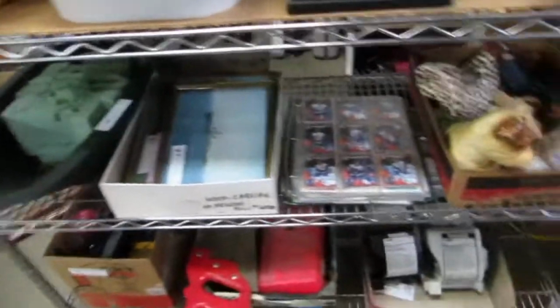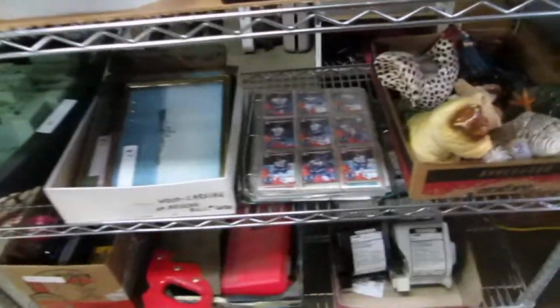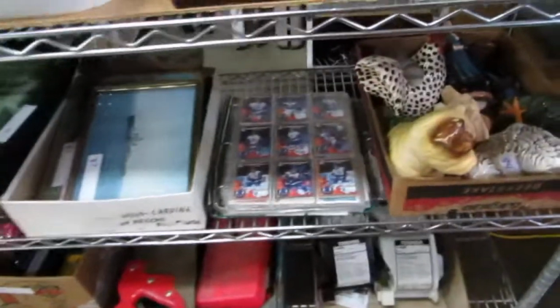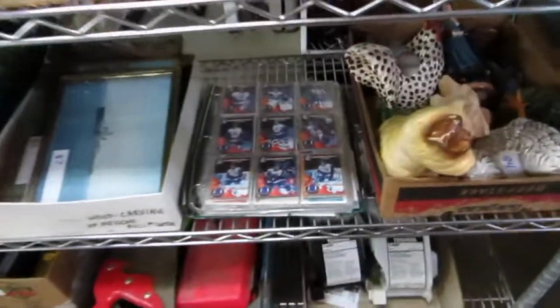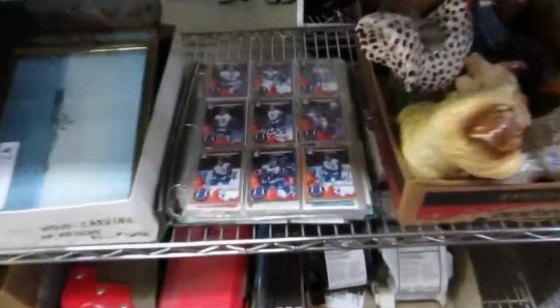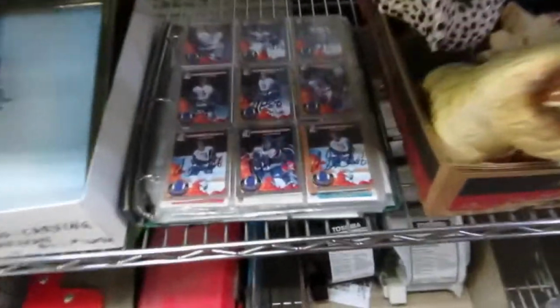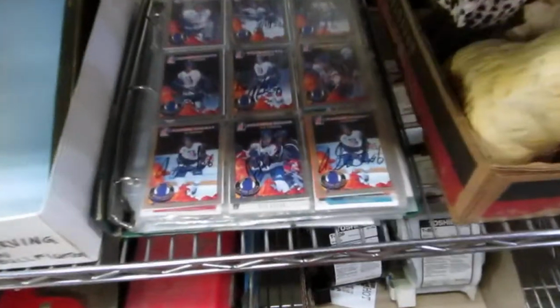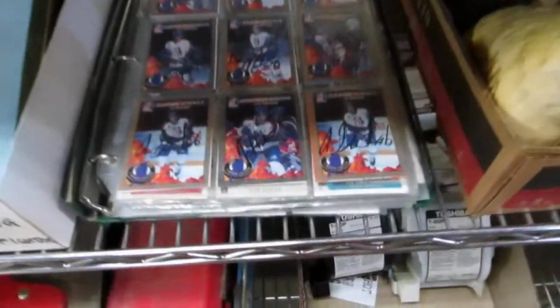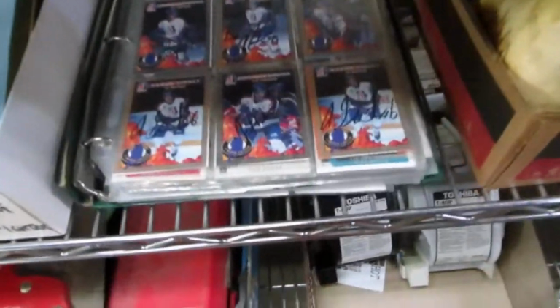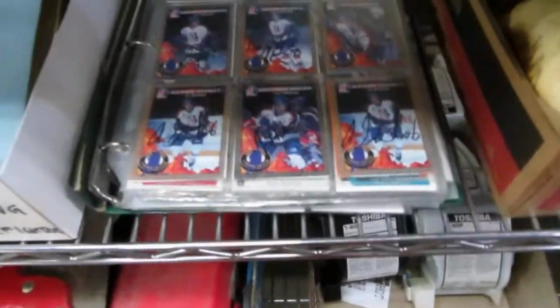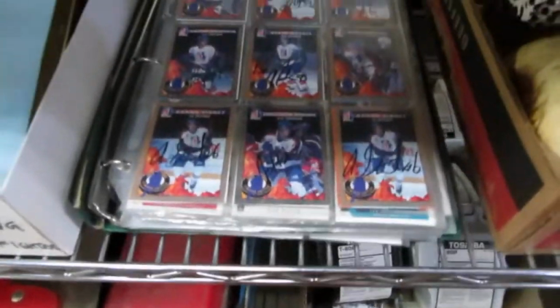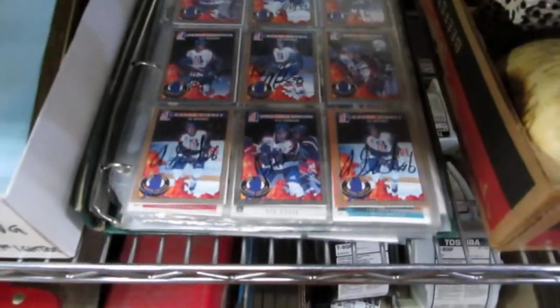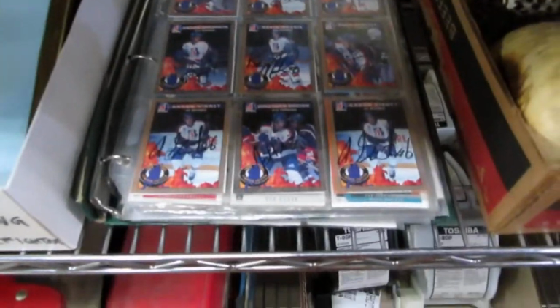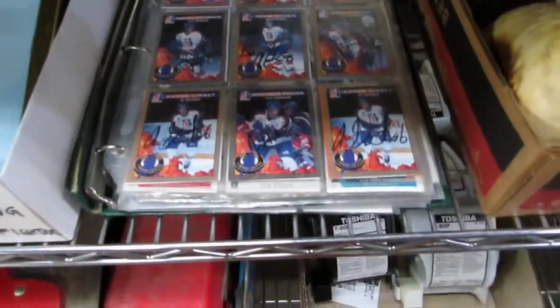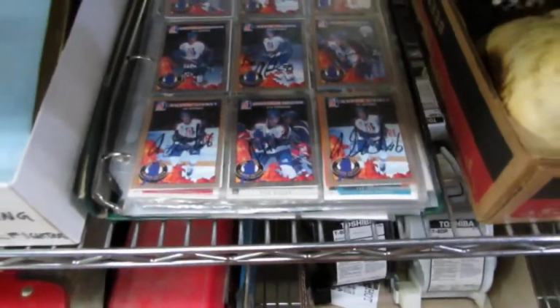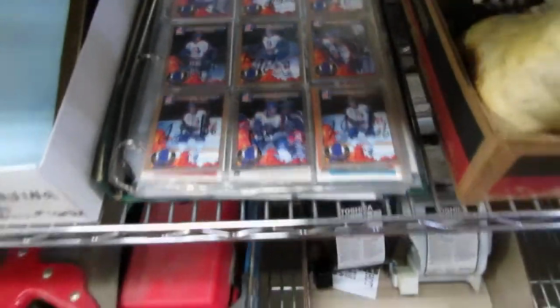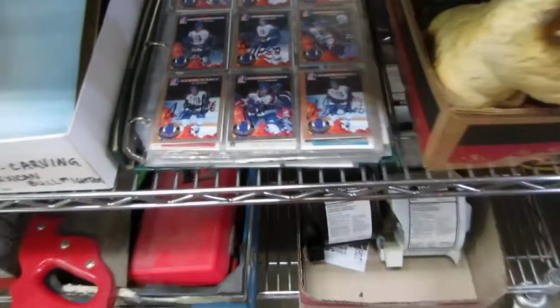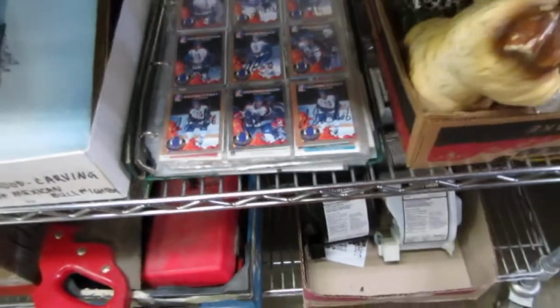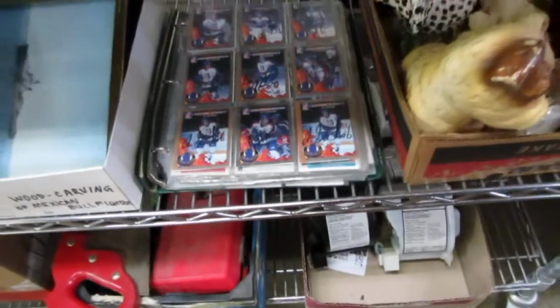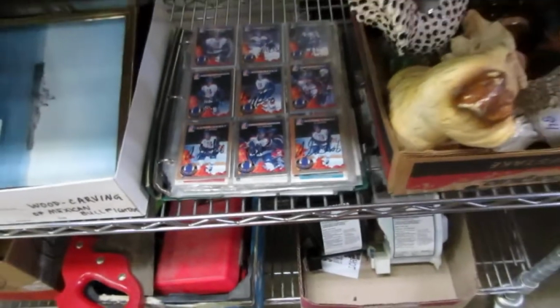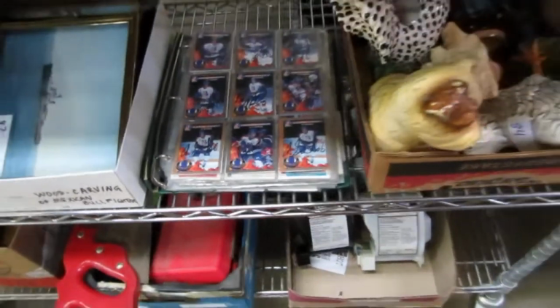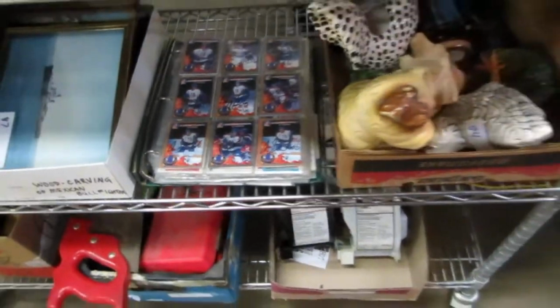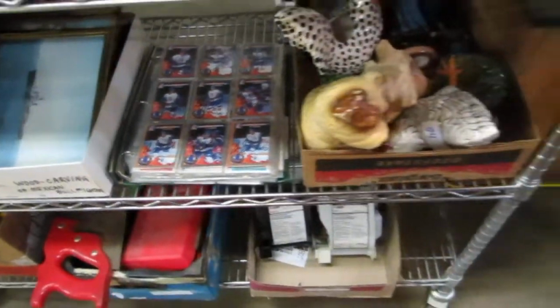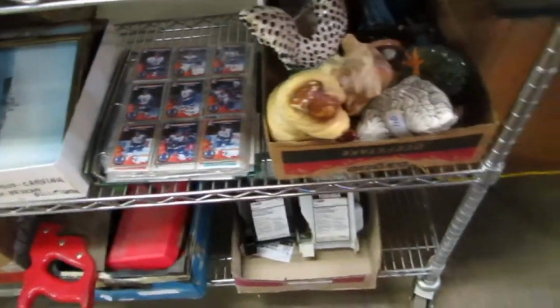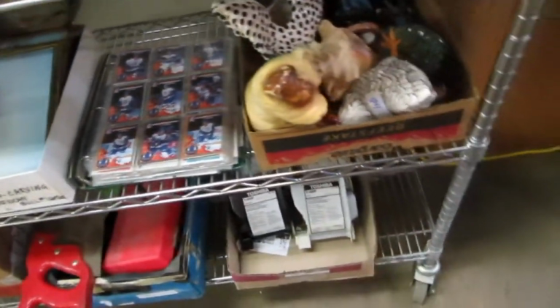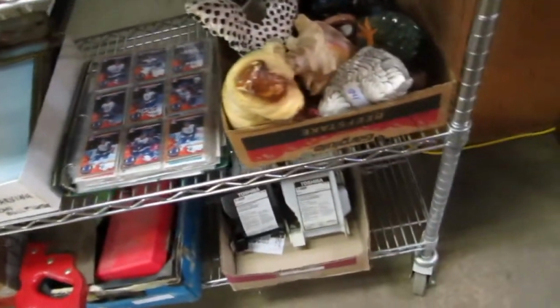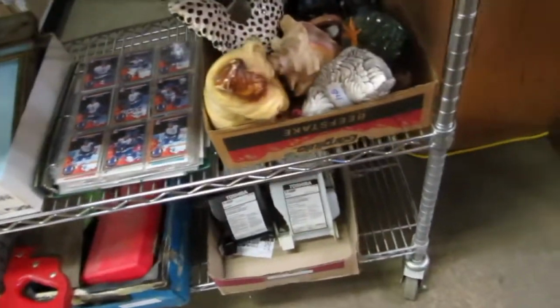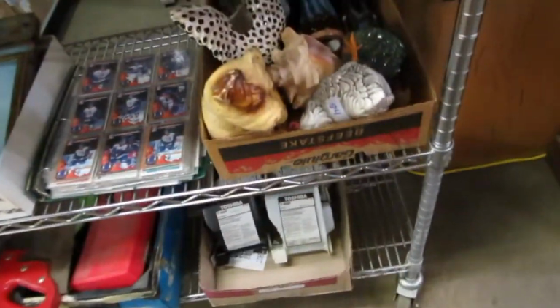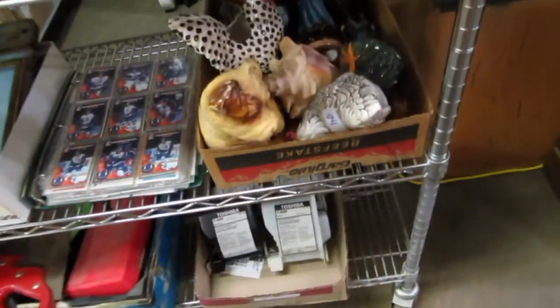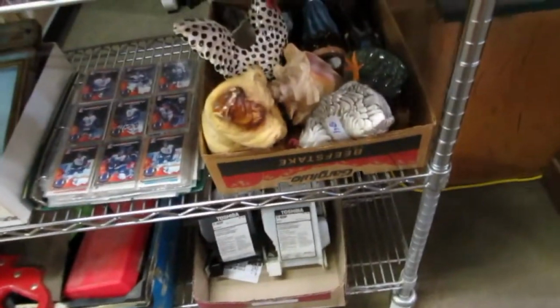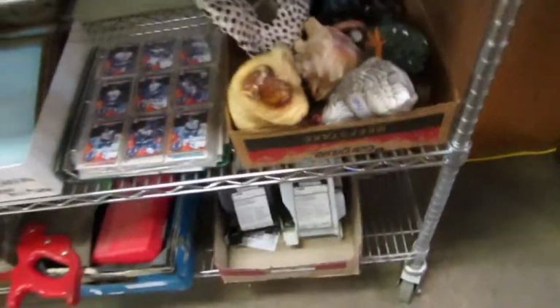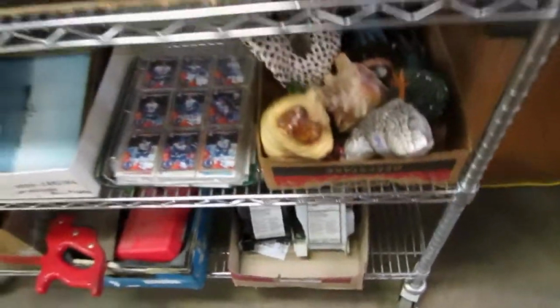We've got some hockey cards here — some Kelowna Rockets signed — and whatever's in the binder. A whole binder of cards. We've got some roosters and stuff on choice.